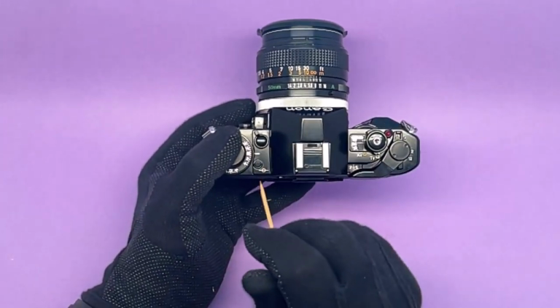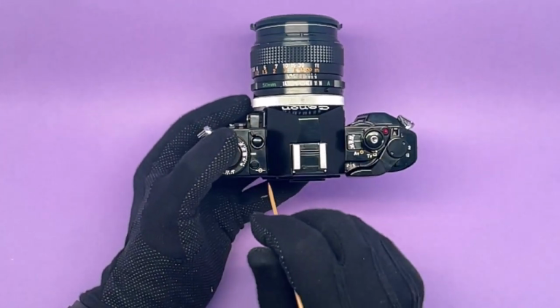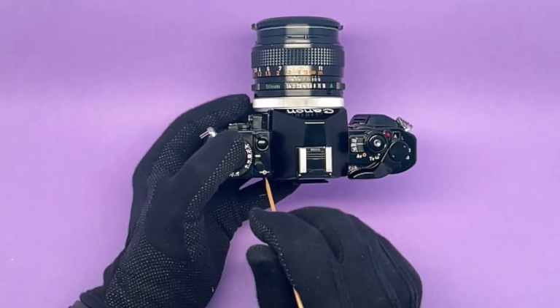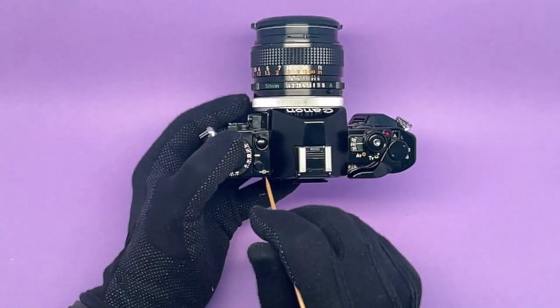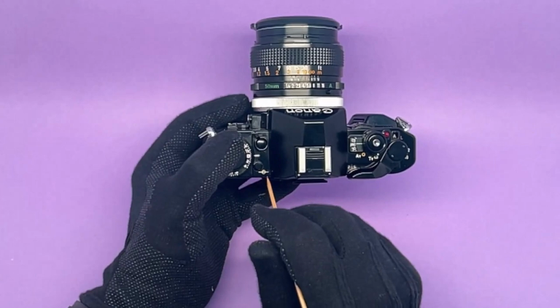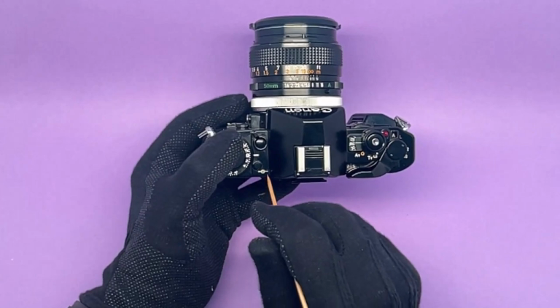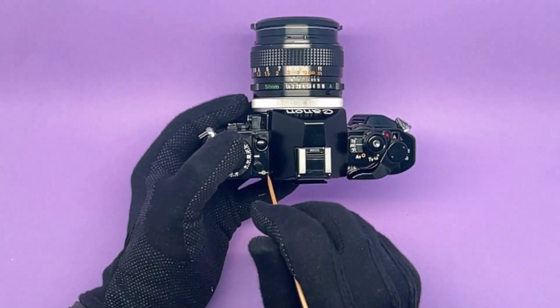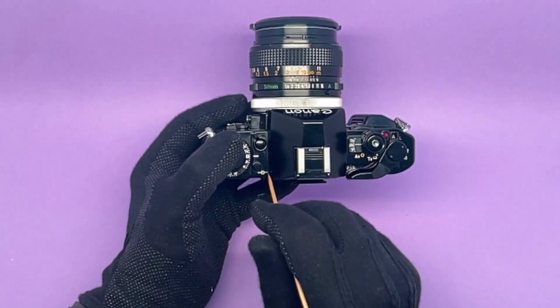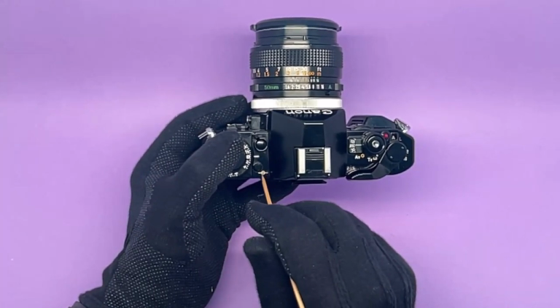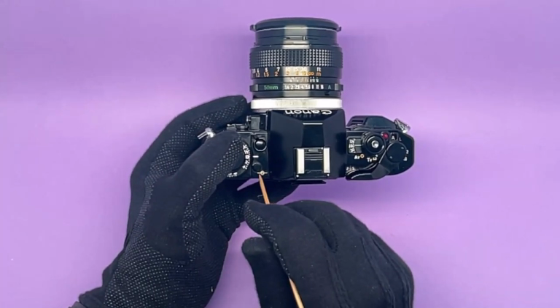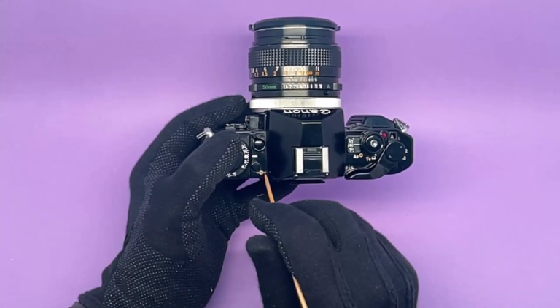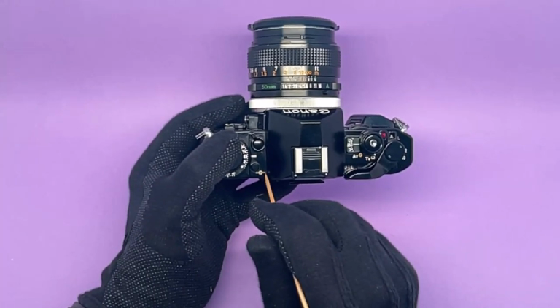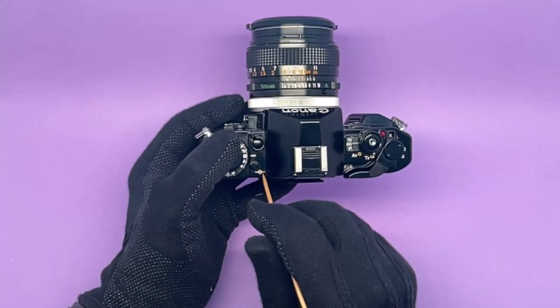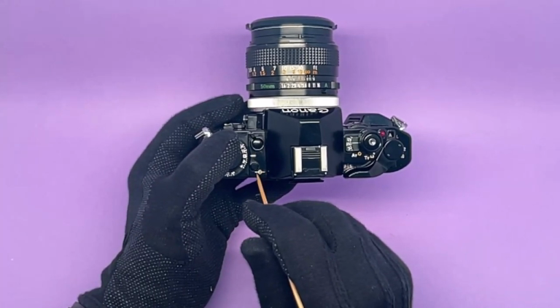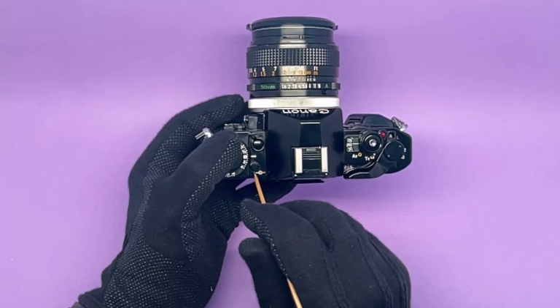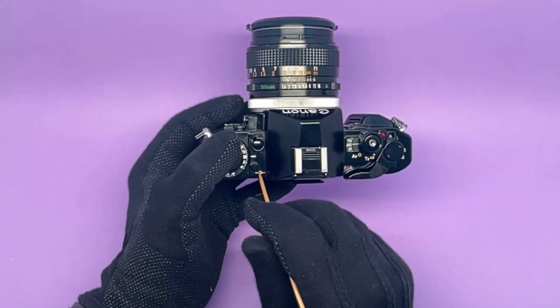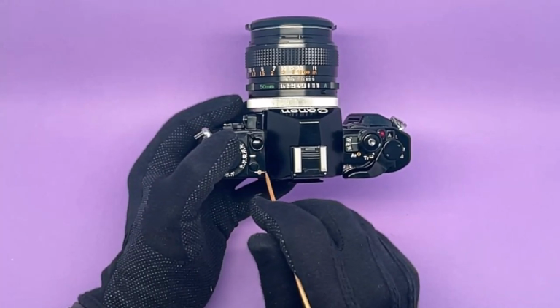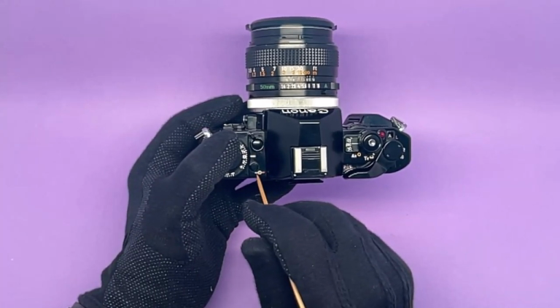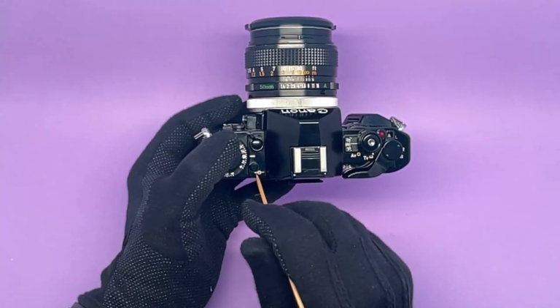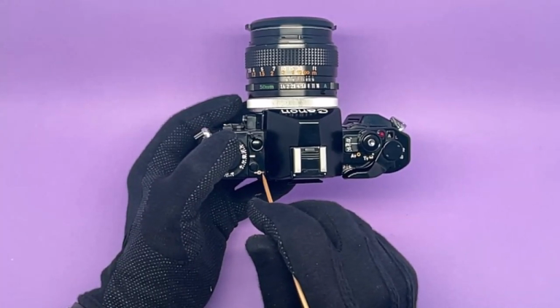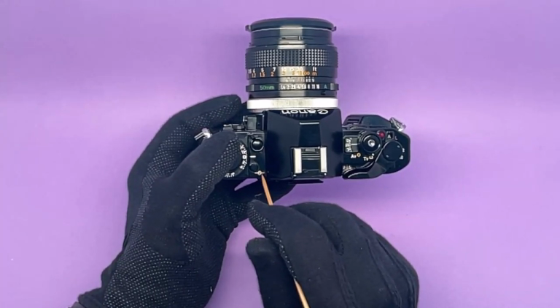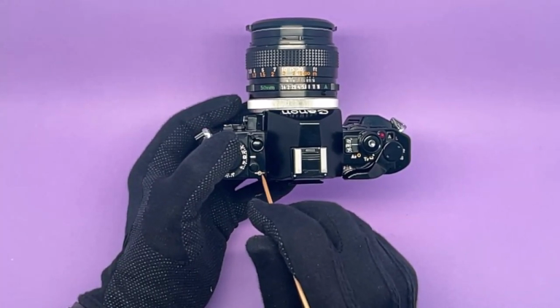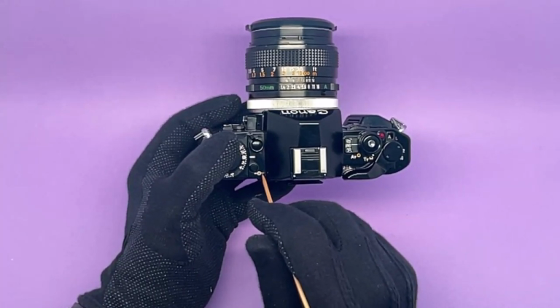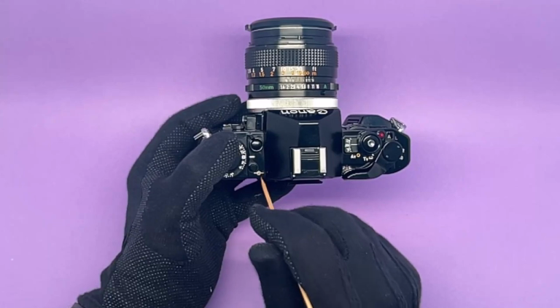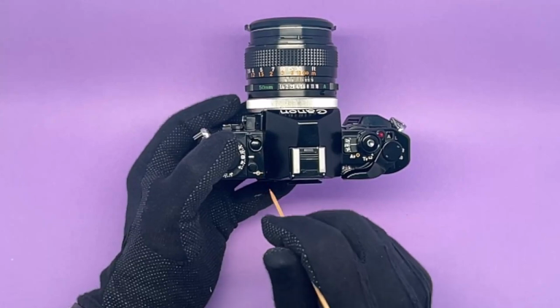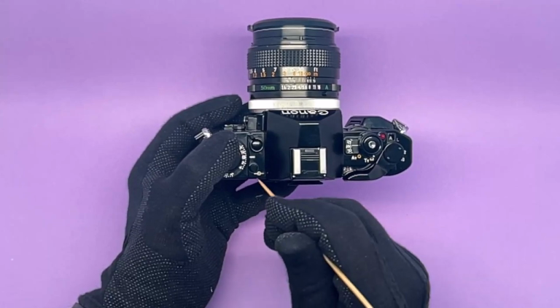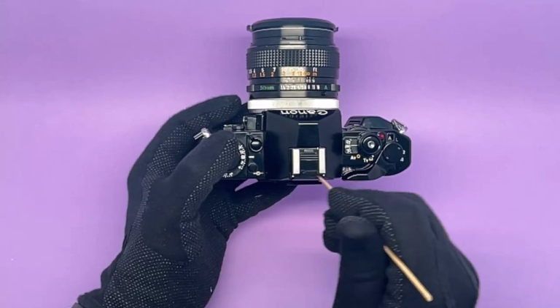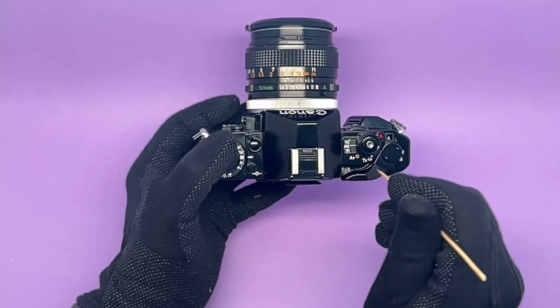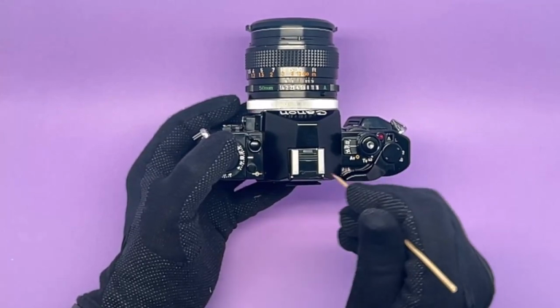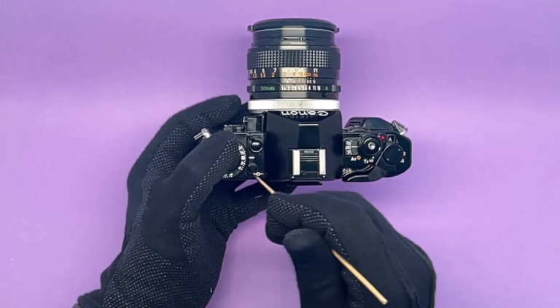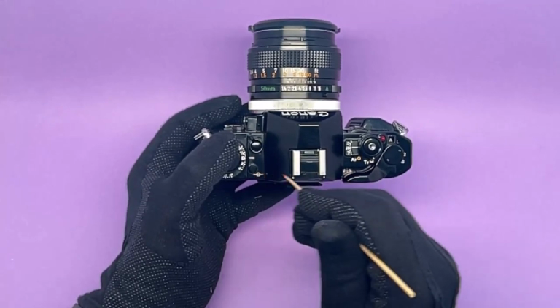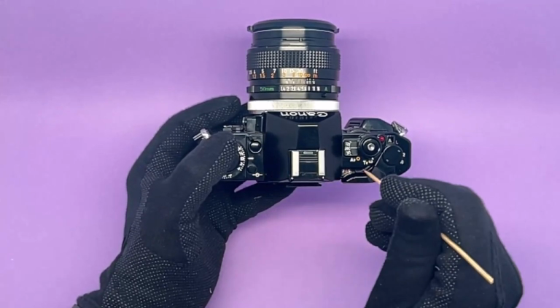There's a symbol here — exactly where that line is marks the film plane inside the camera.